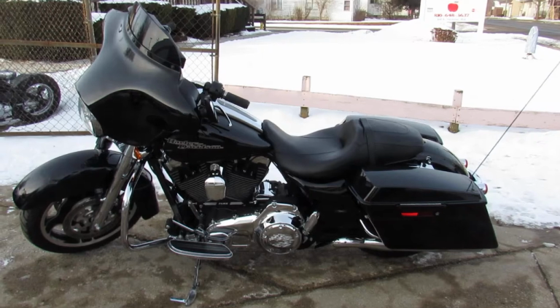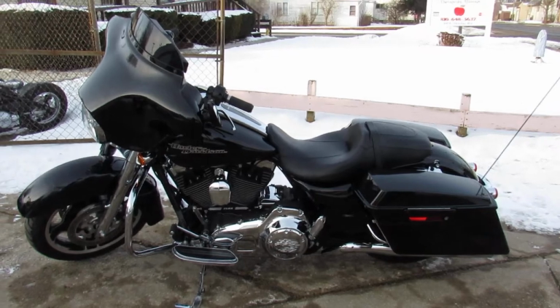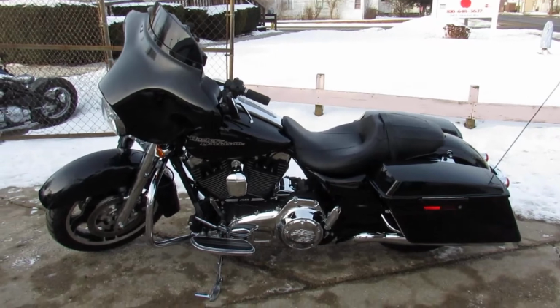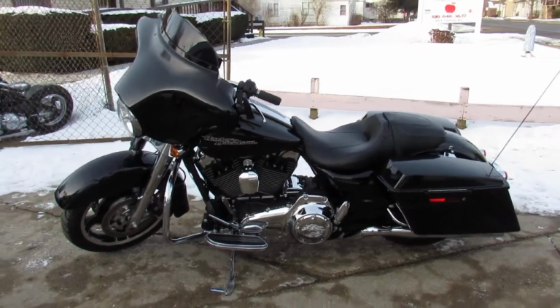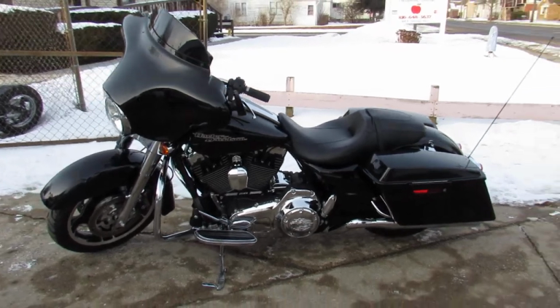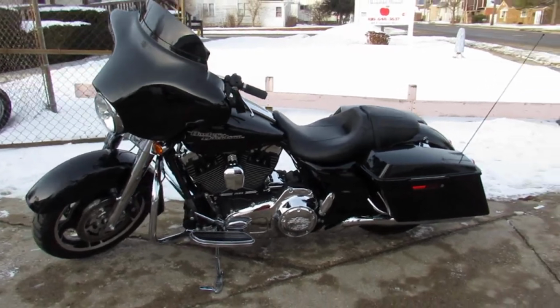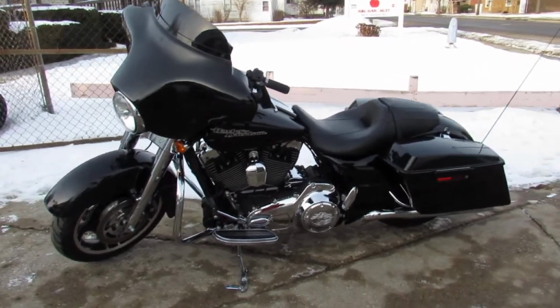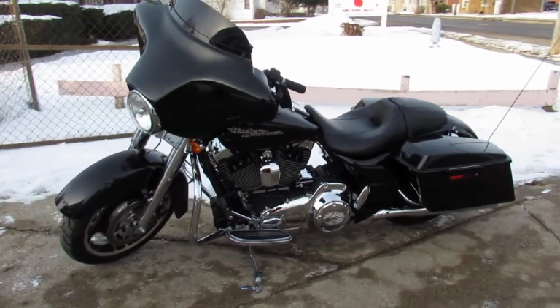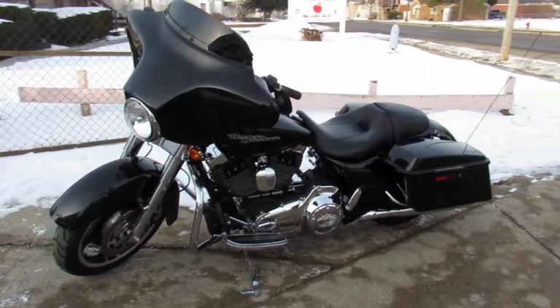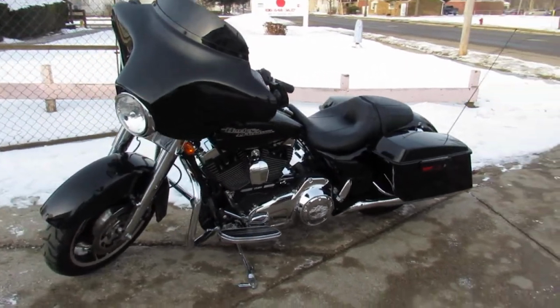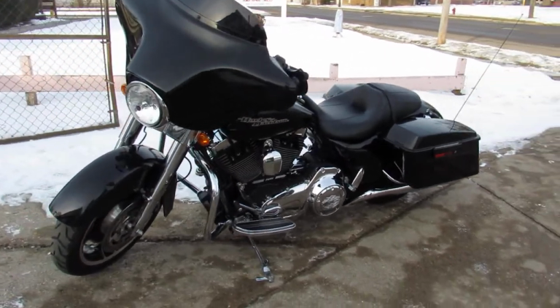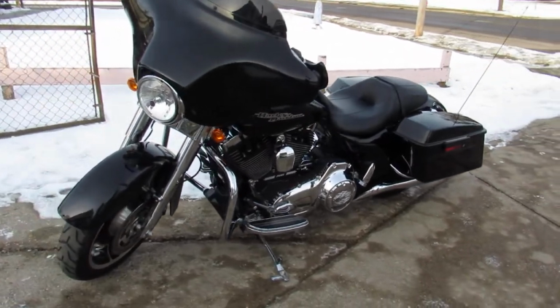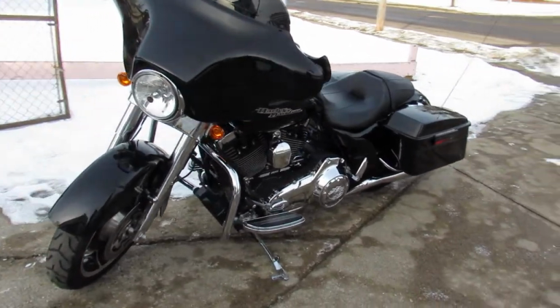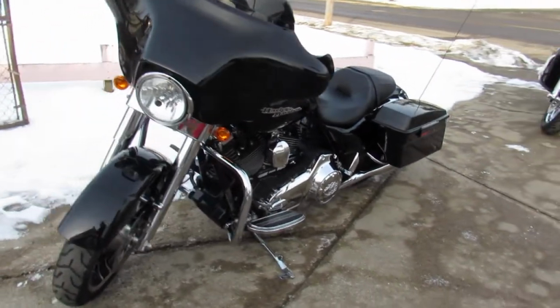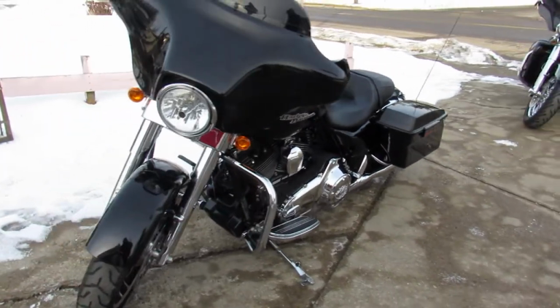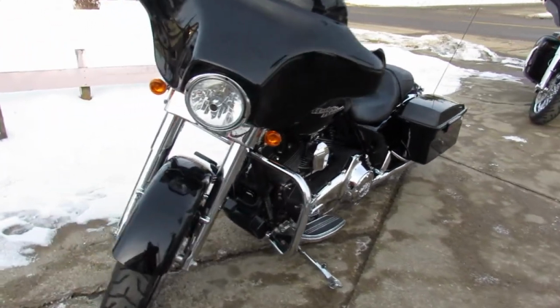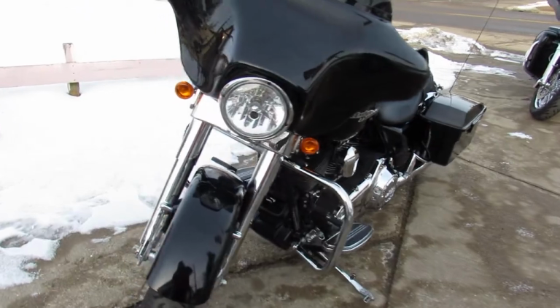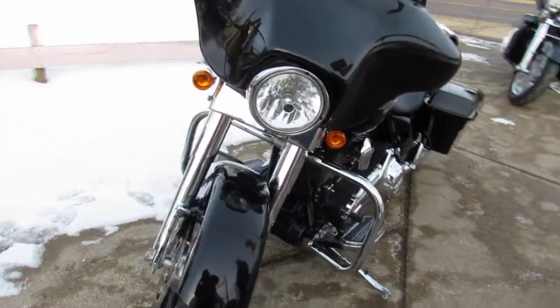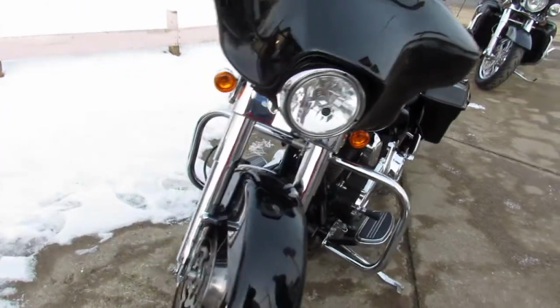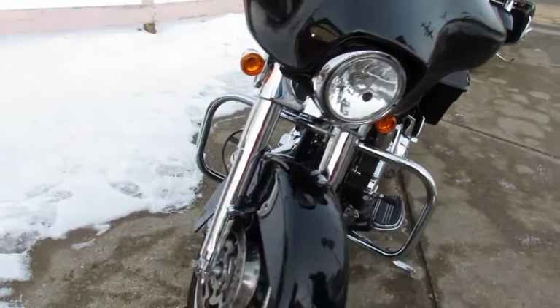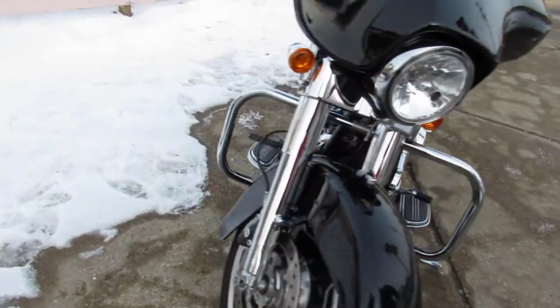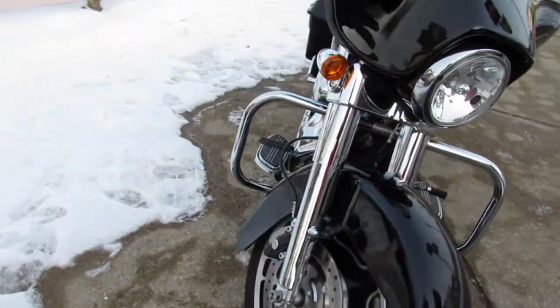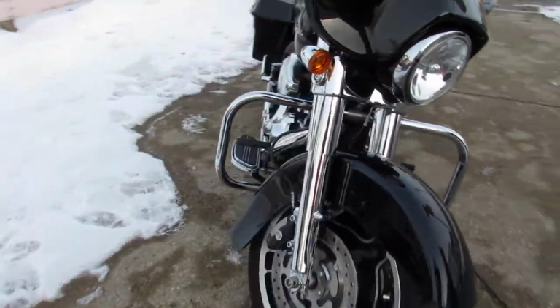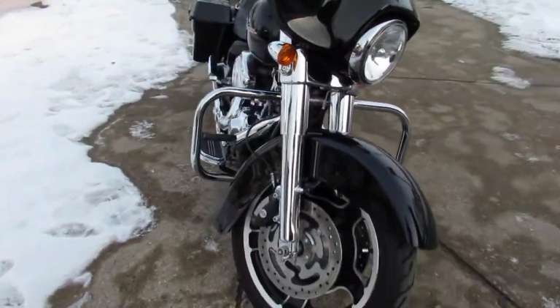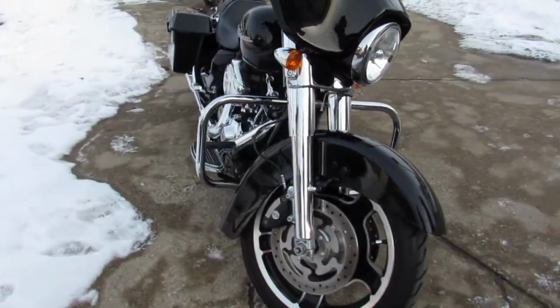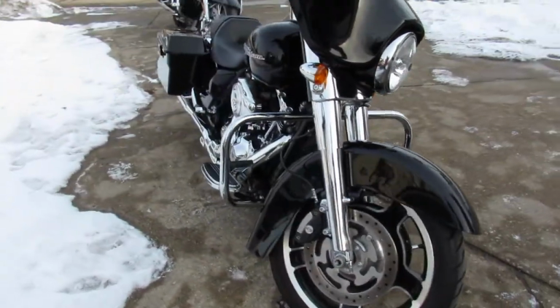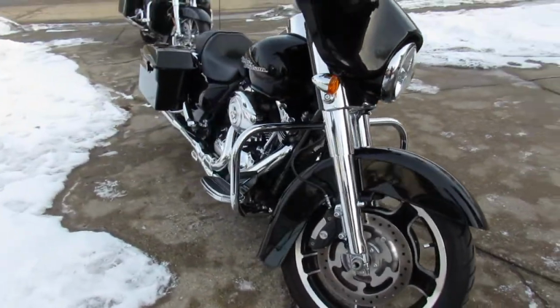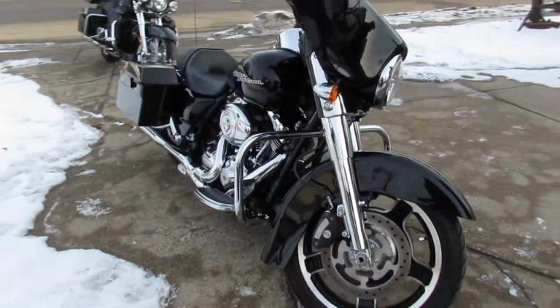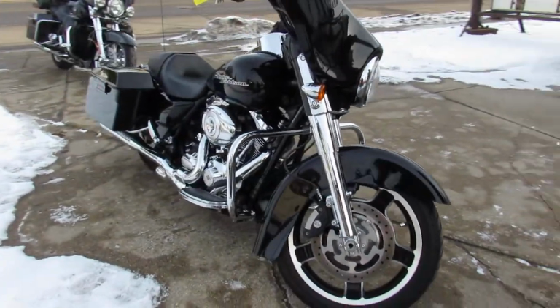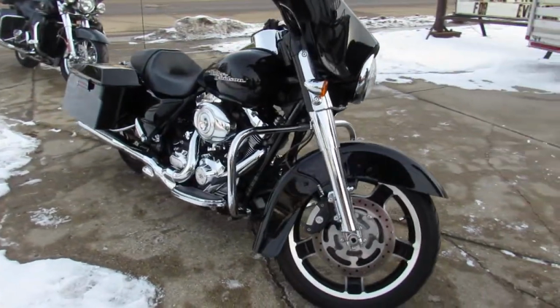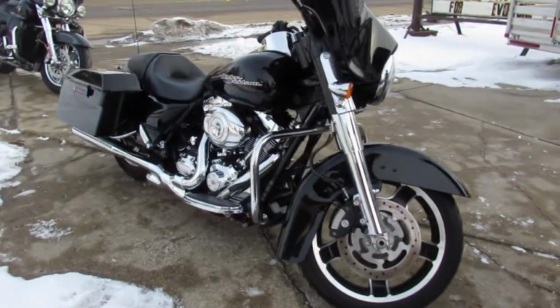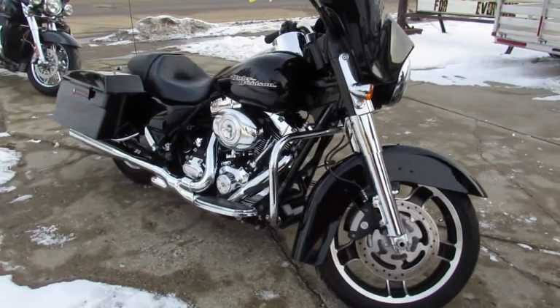Hey guys, ApprovalPowerSports.com here. Anybody looking for Street Glides, Ultra Classics, Road Kings, Fat Boys — we have them all here. Give us a call. Over 400 used Harleys all under one roof.